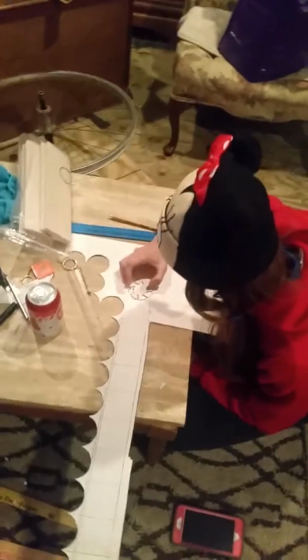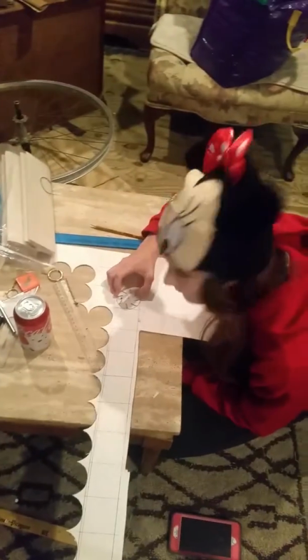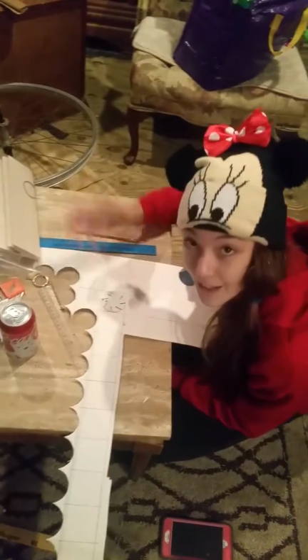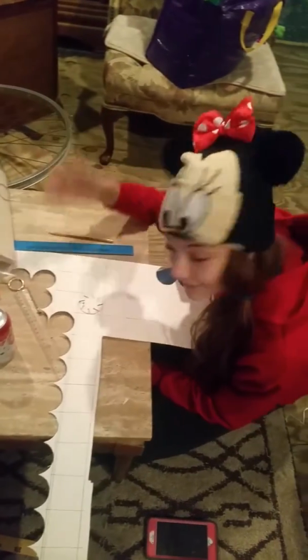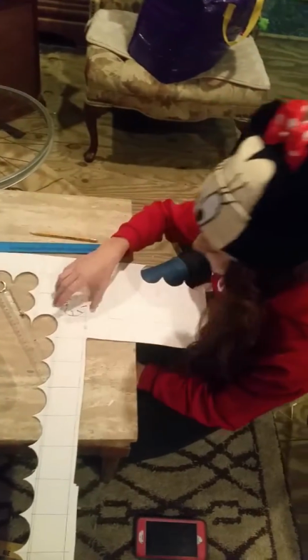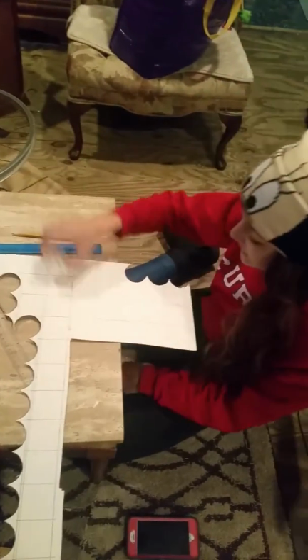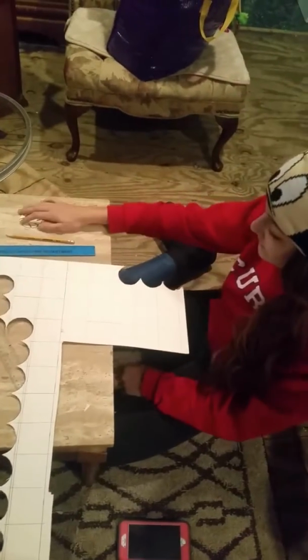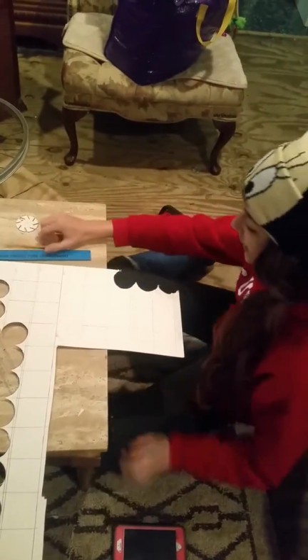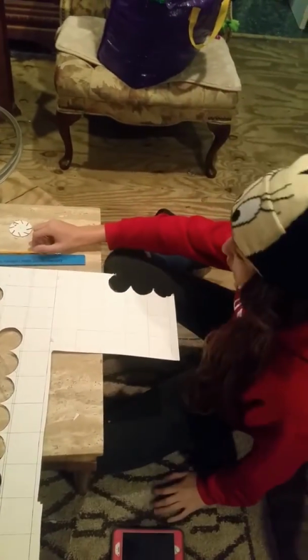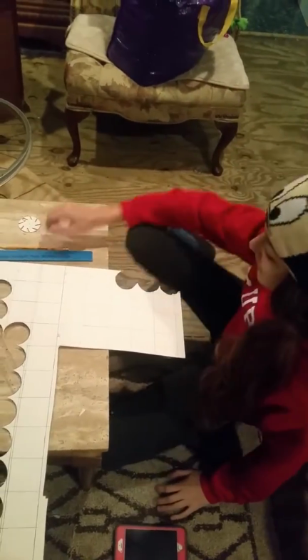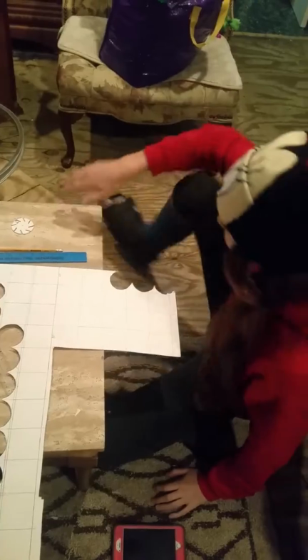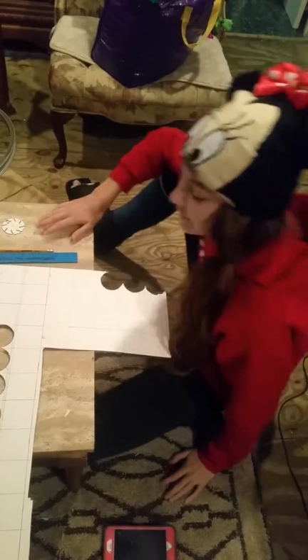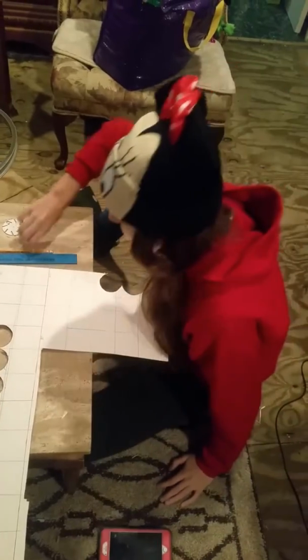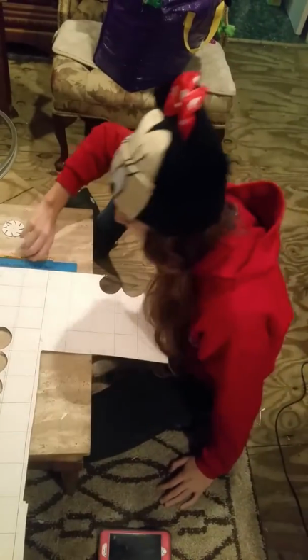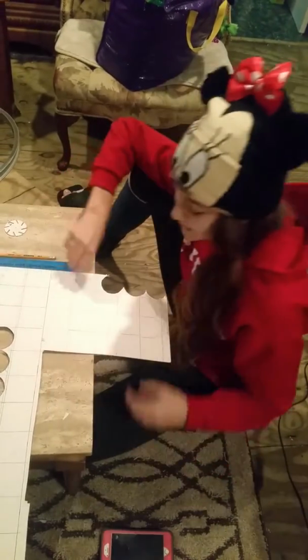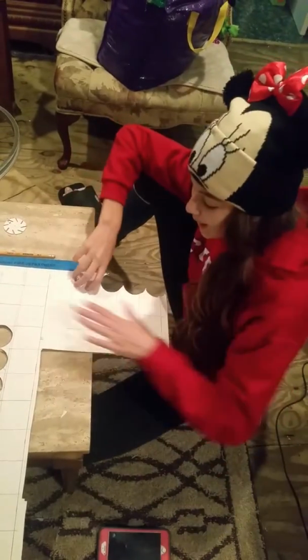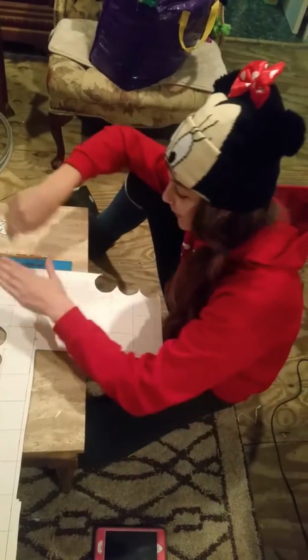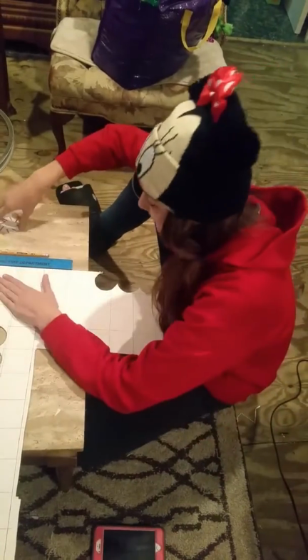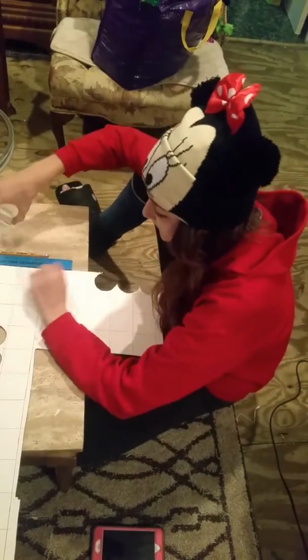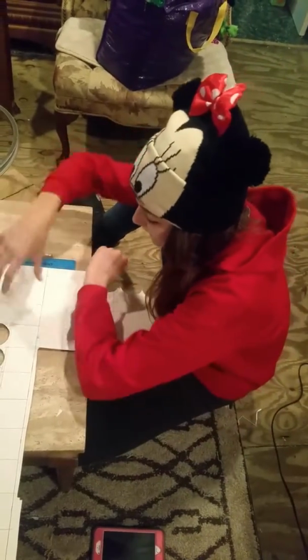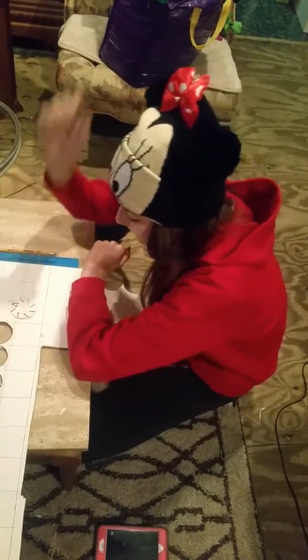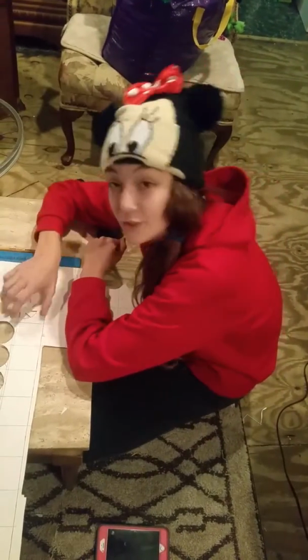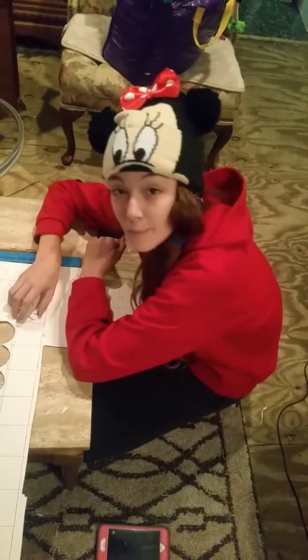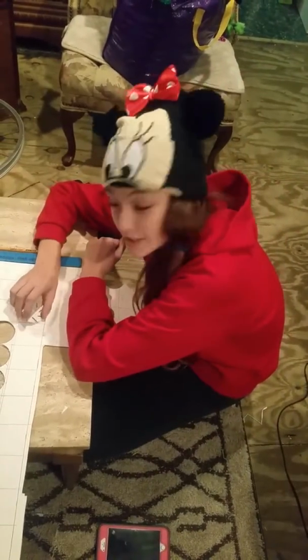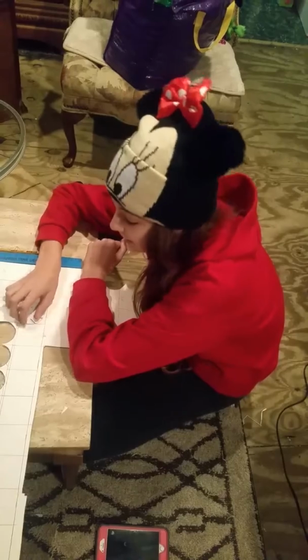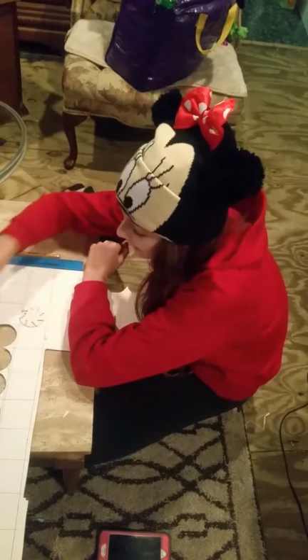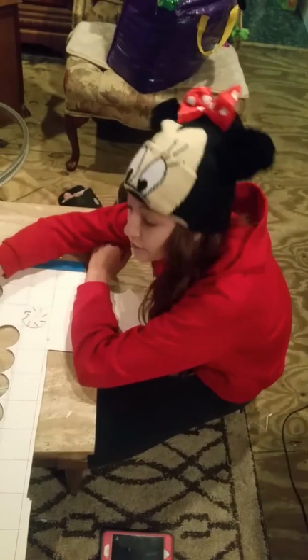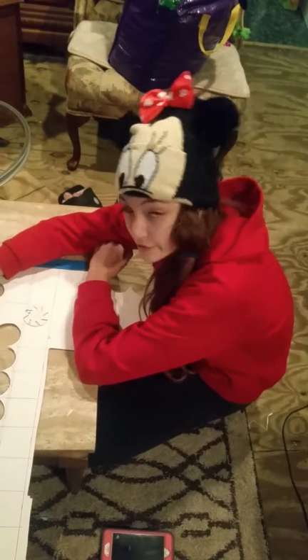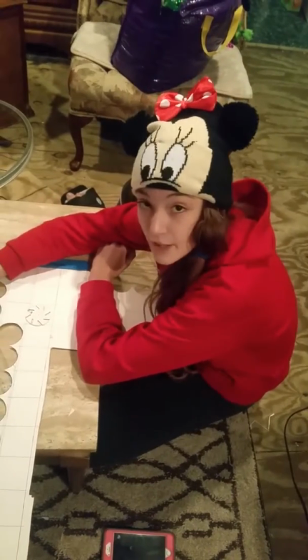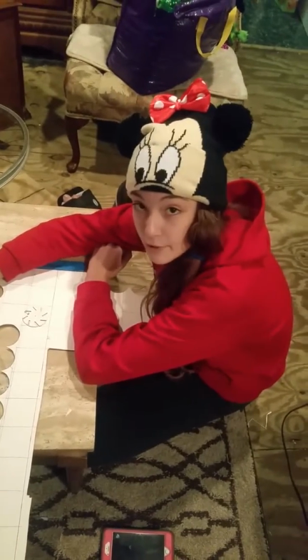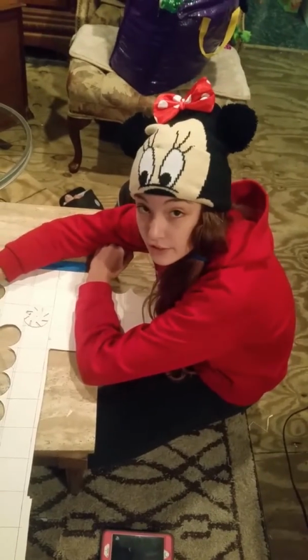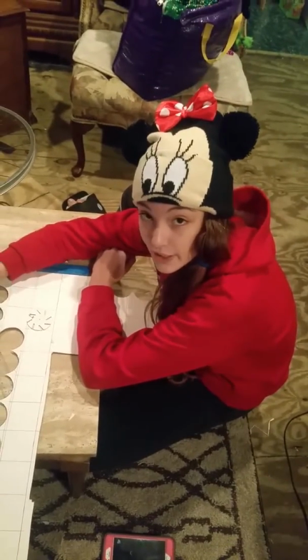So, voila, it looks pretty good. Oh my God.